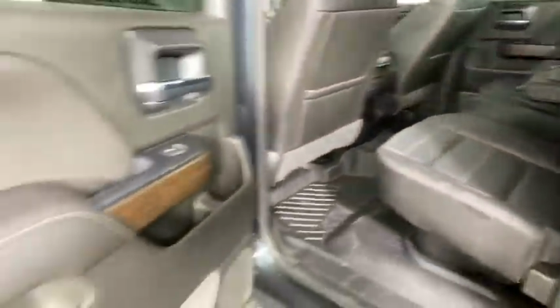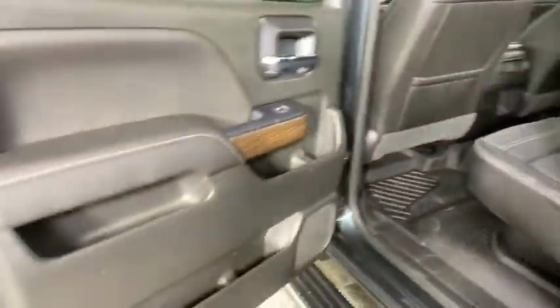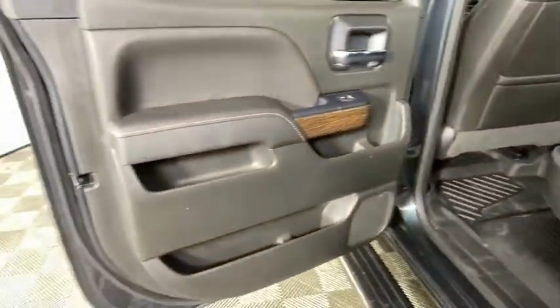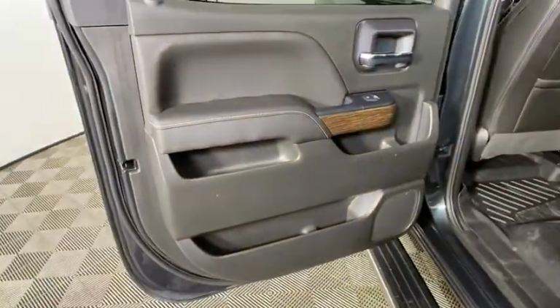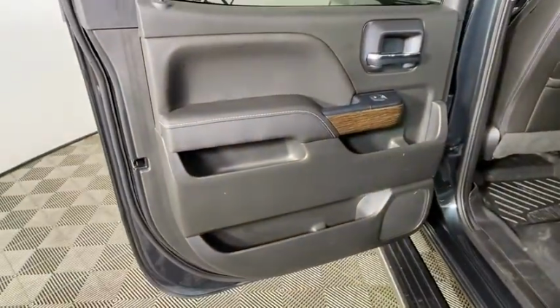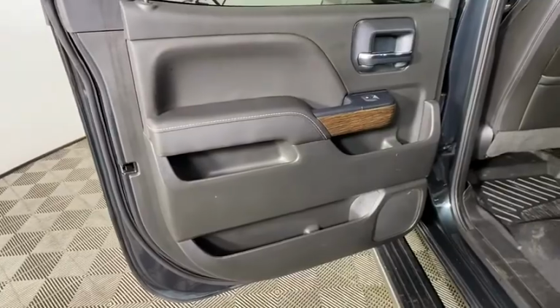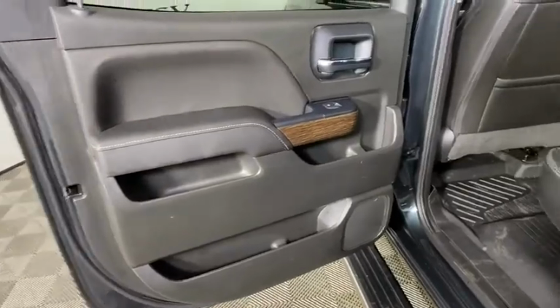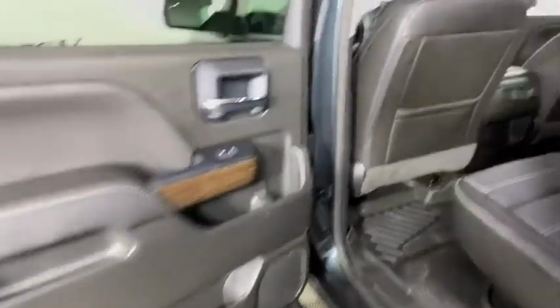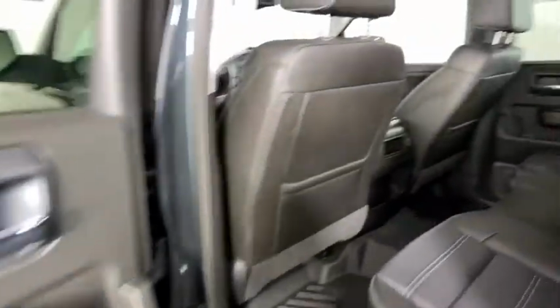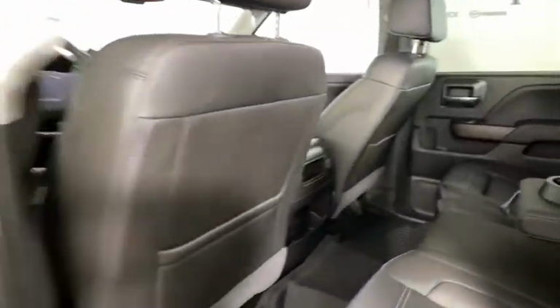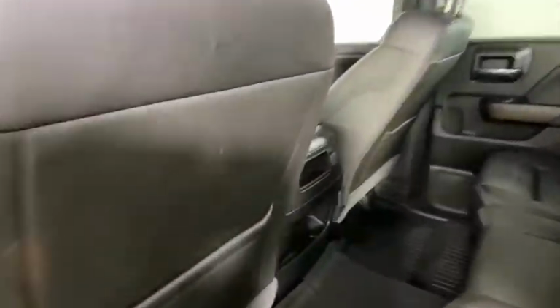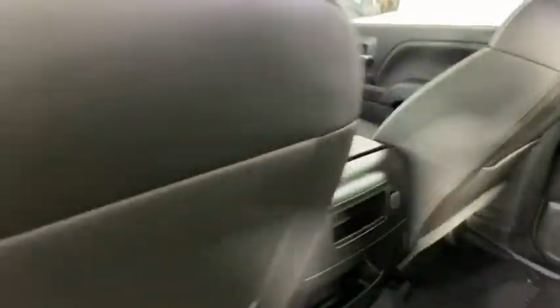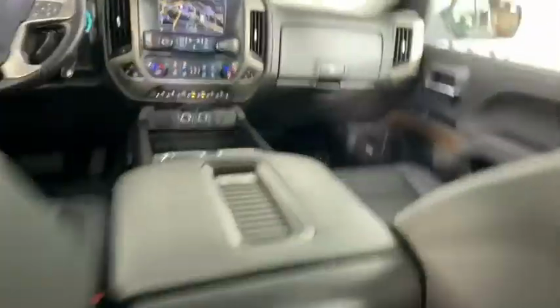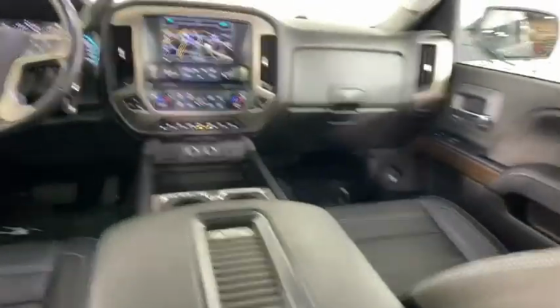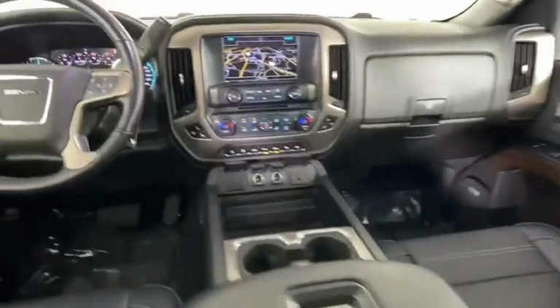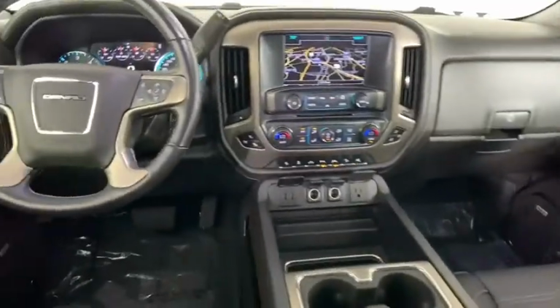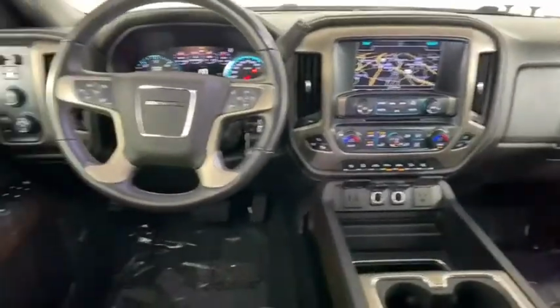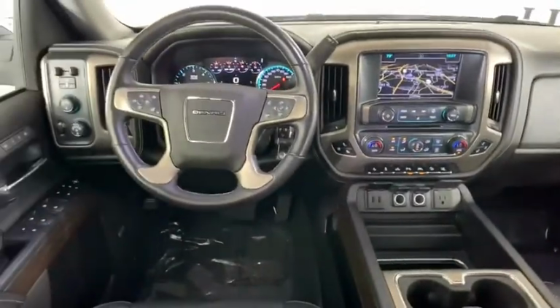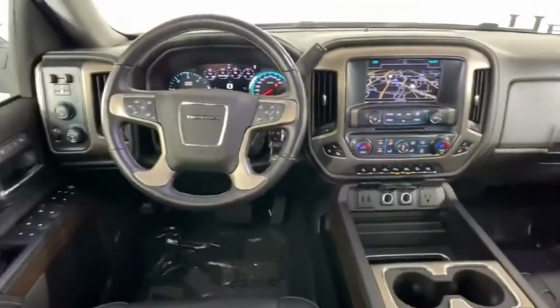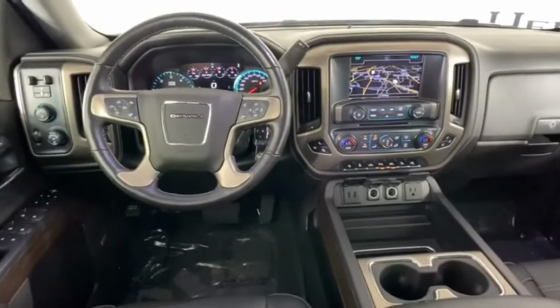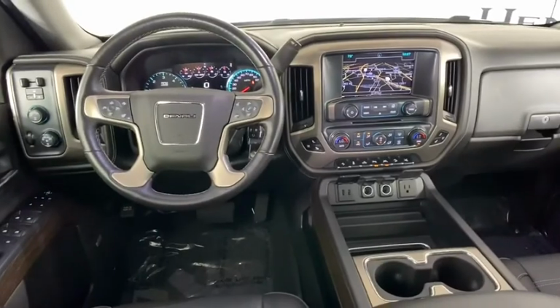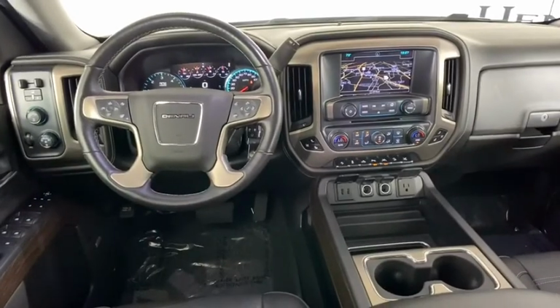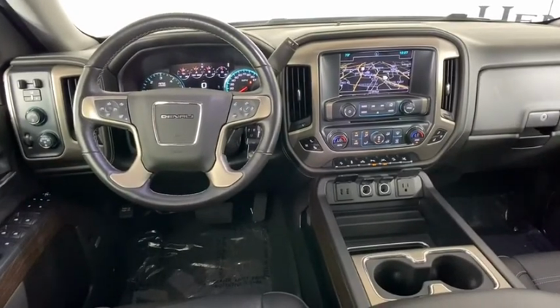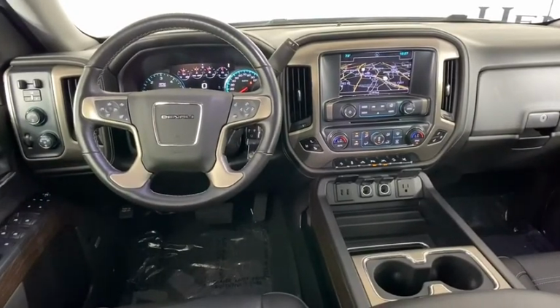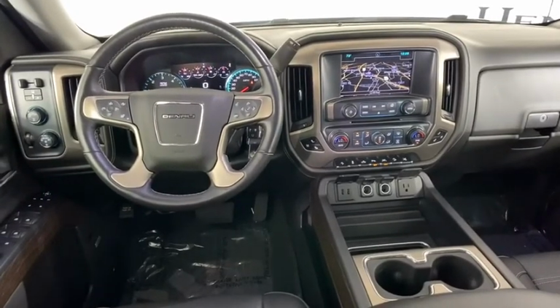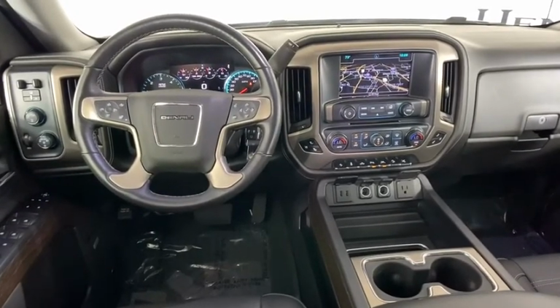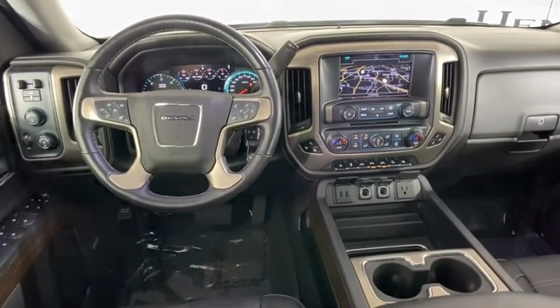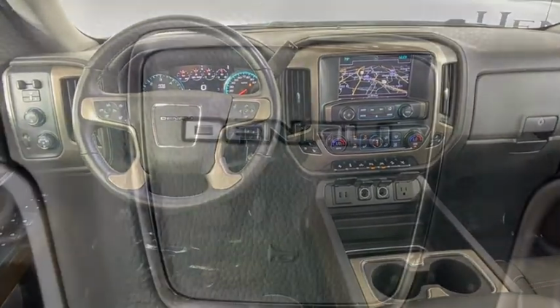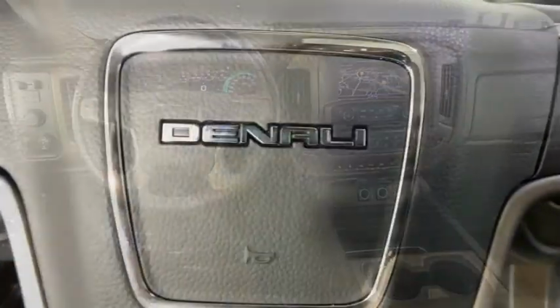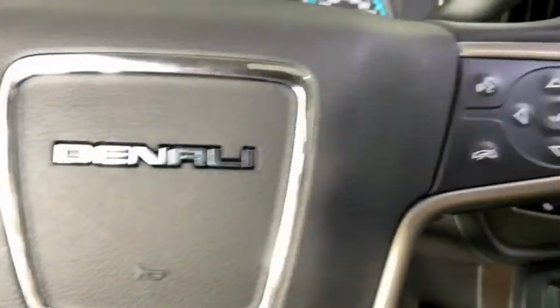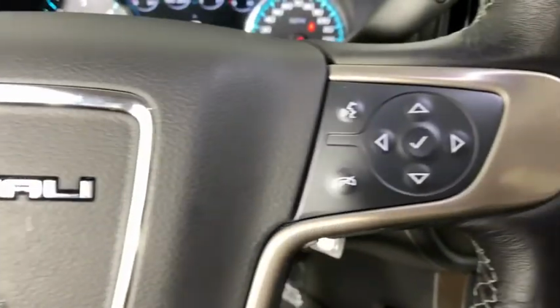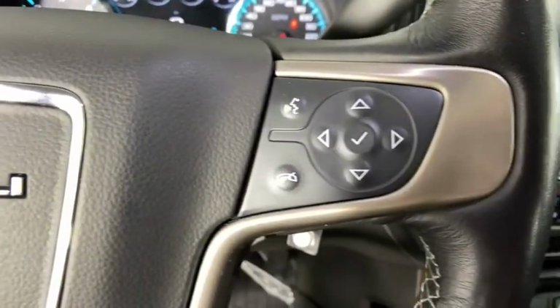Here are some of this vehicle's great options: traction control, remote engine start, Bose sound system, navigation system, steering wheel audio control, power passenger seat, dual airbags.